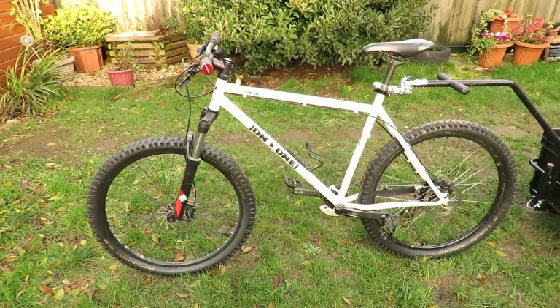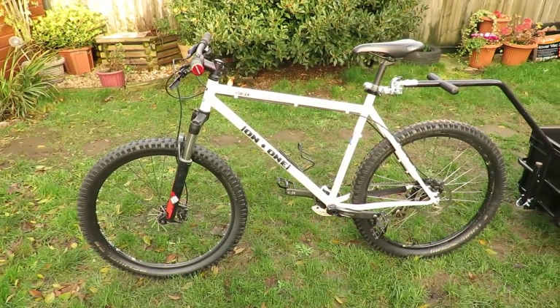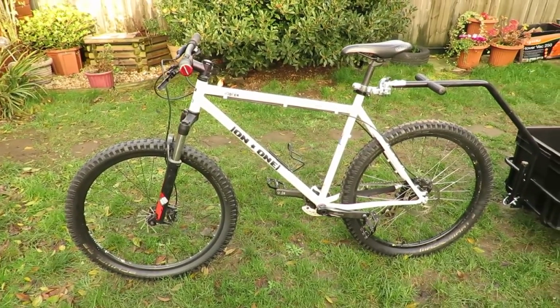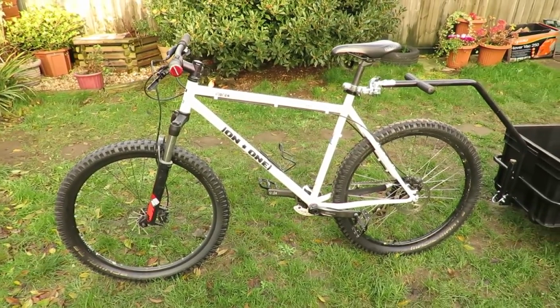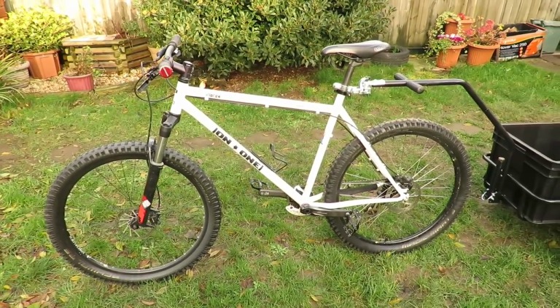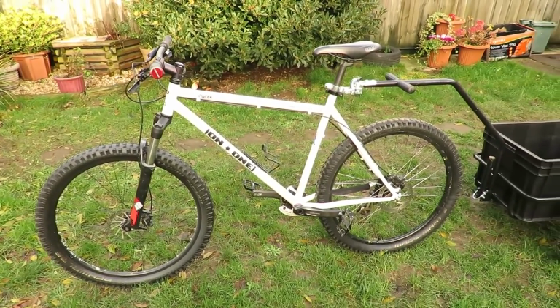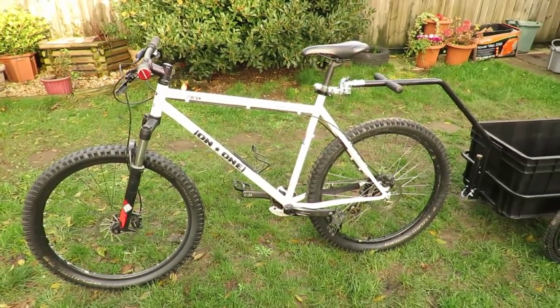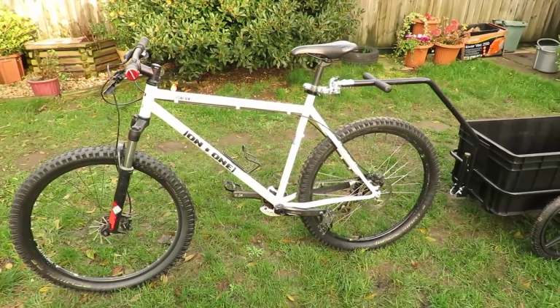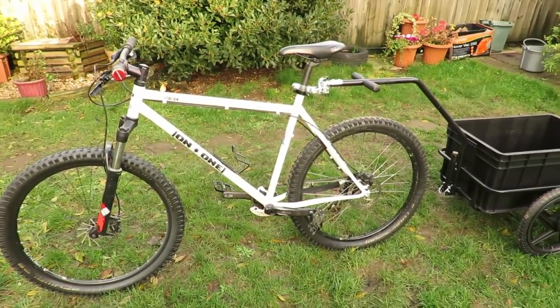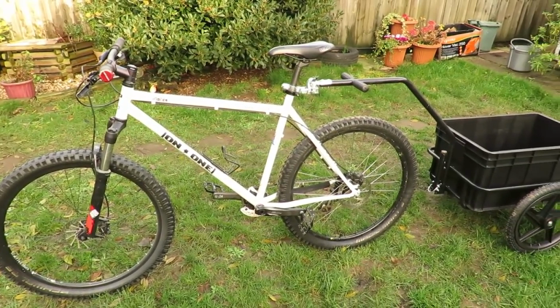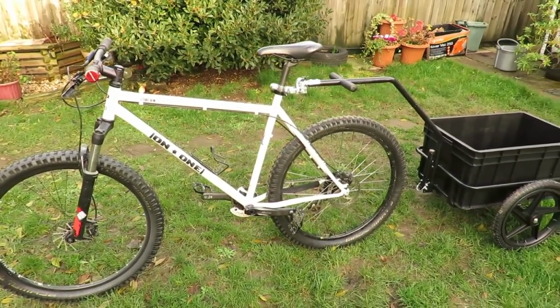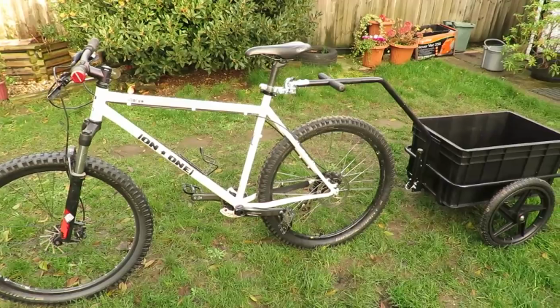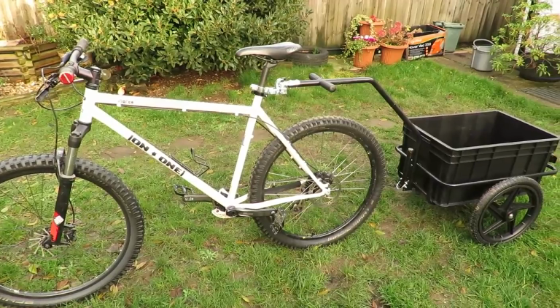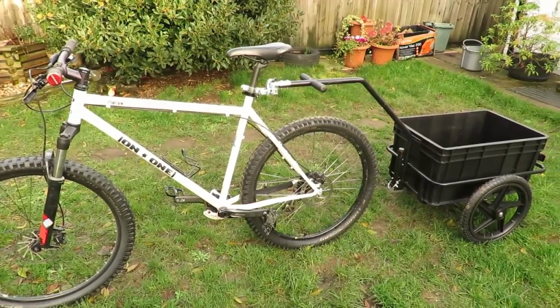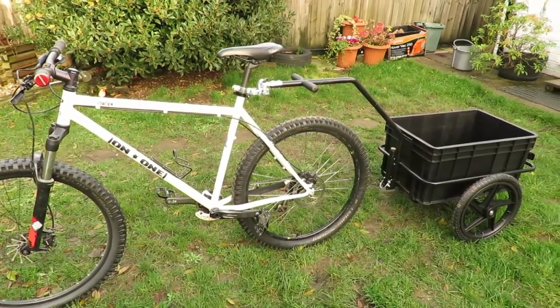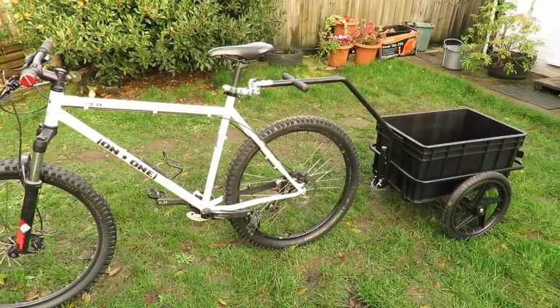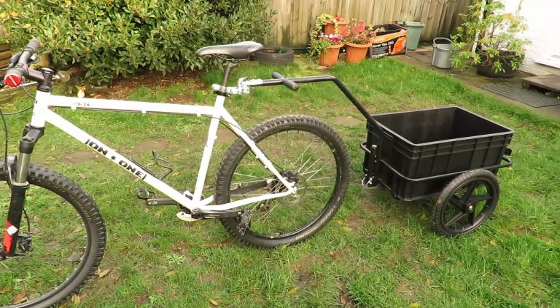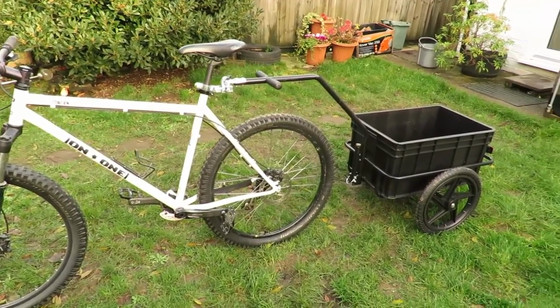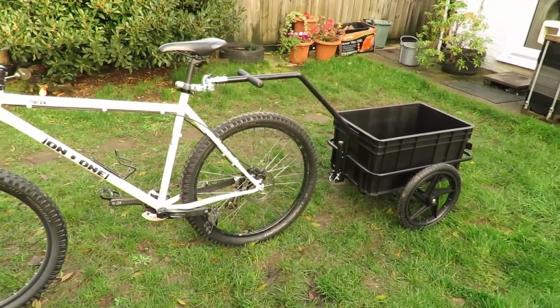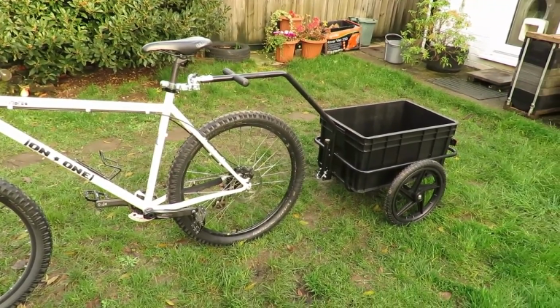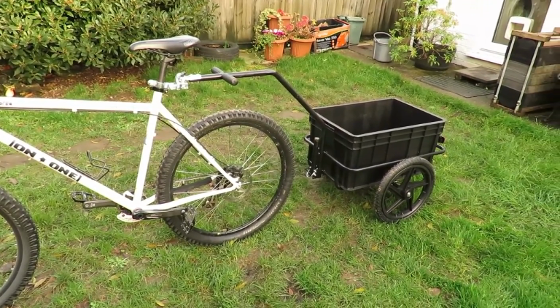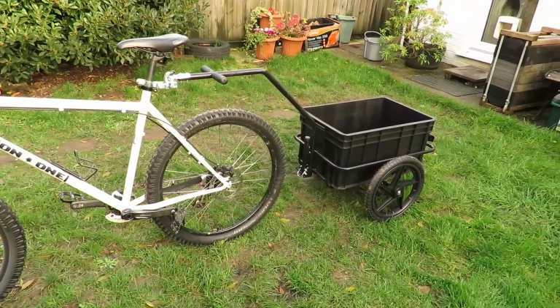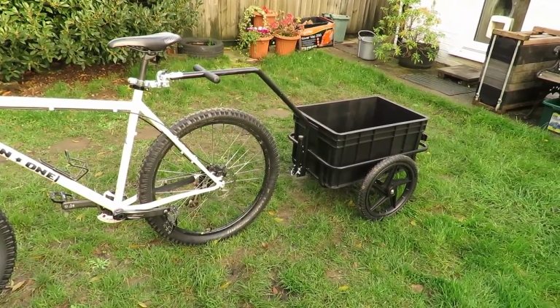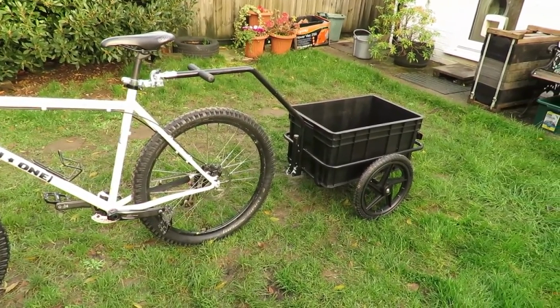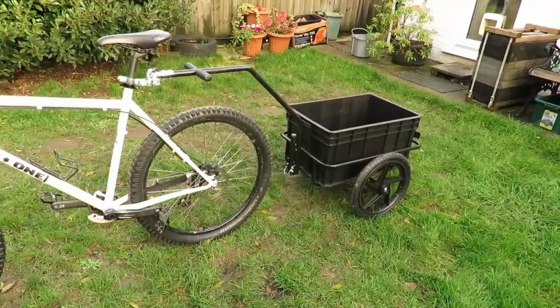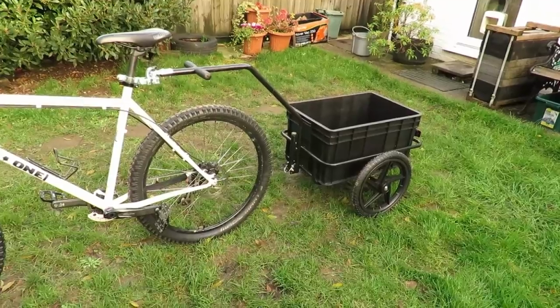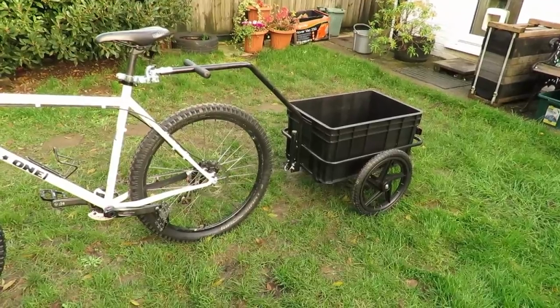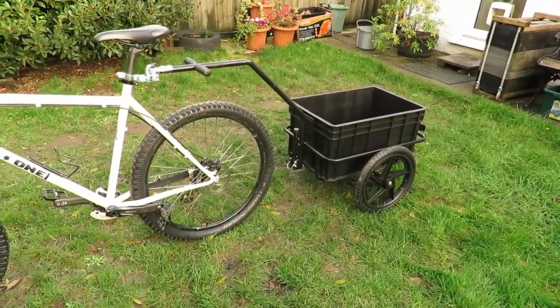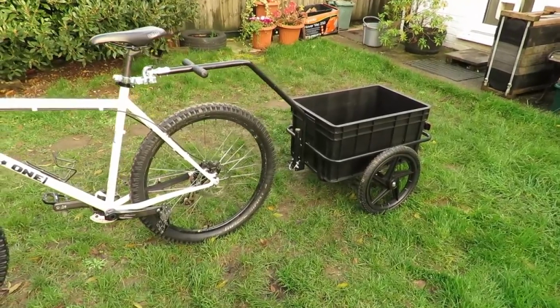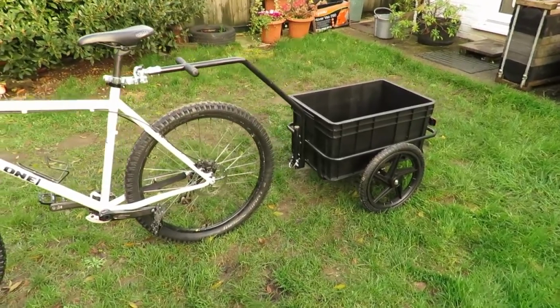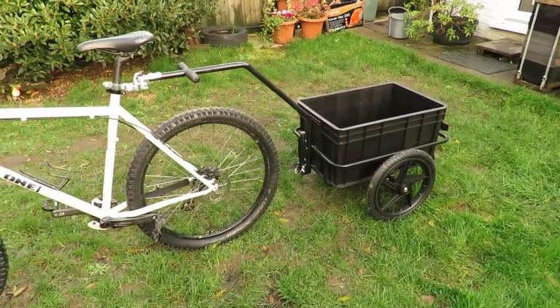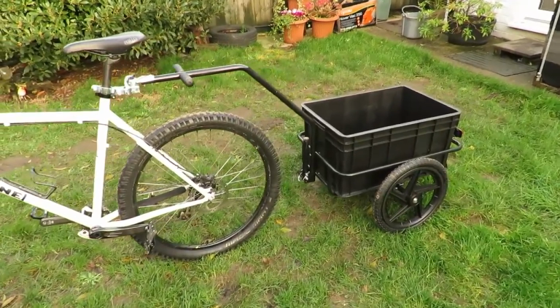Alright everyone, this is an overview video of this bike trailer I originally got. This bike trailer is made by a company called Duramax and this is the Big Mike model. They have various models of trailers.